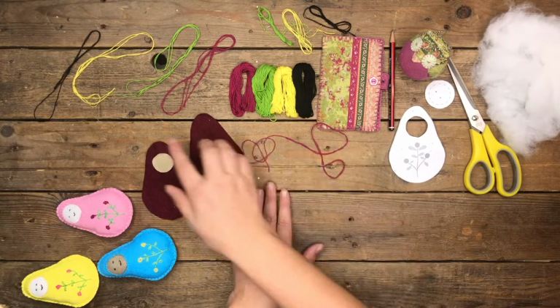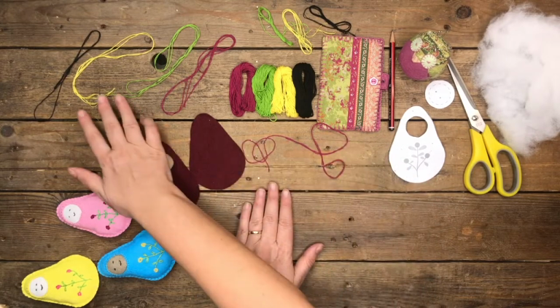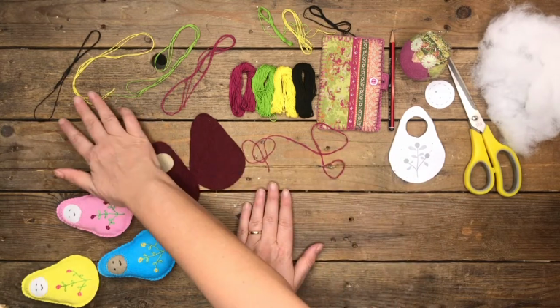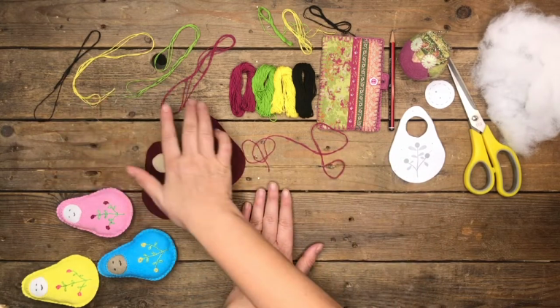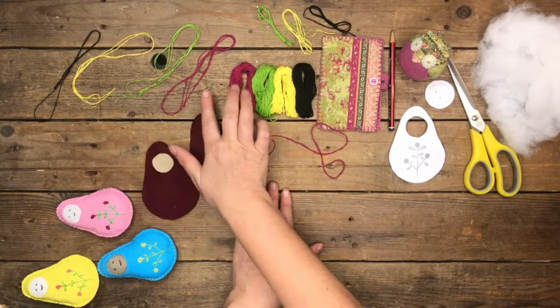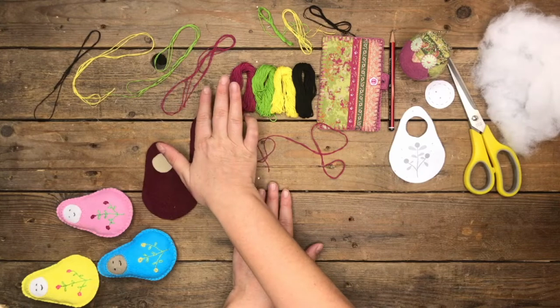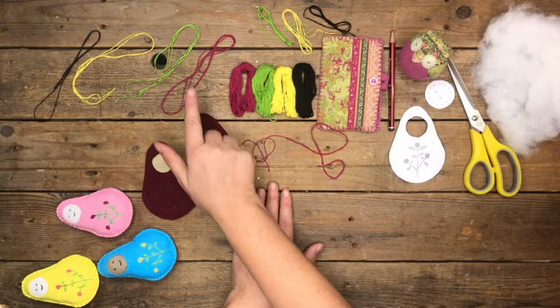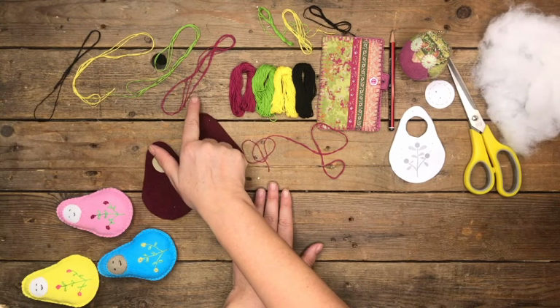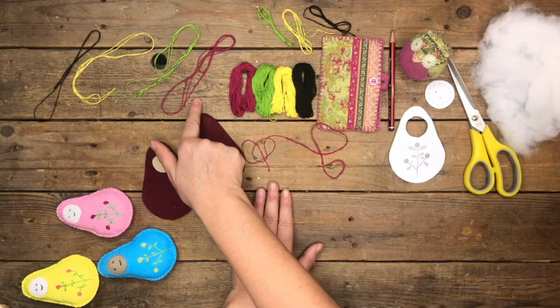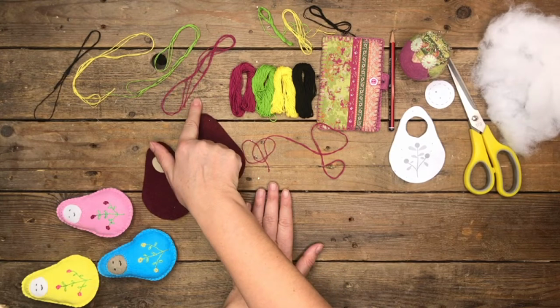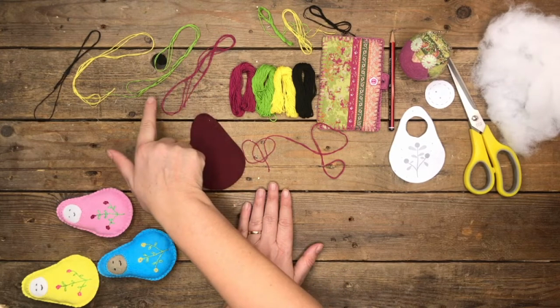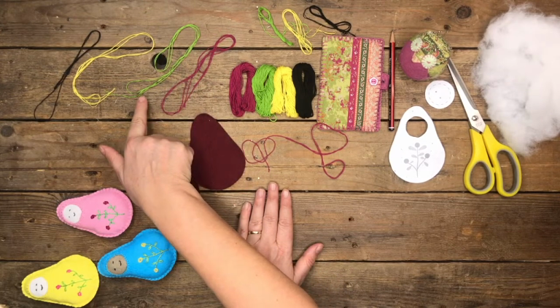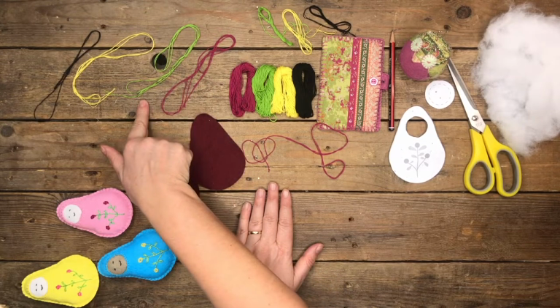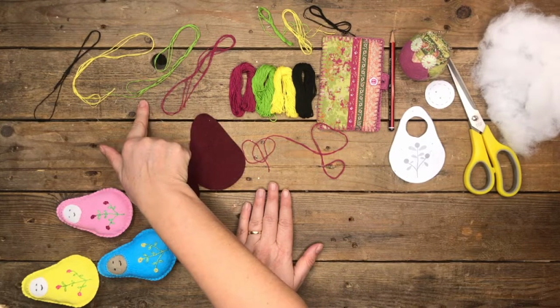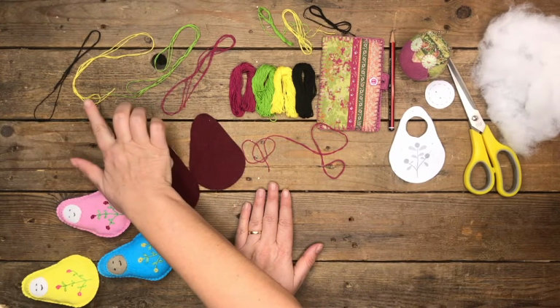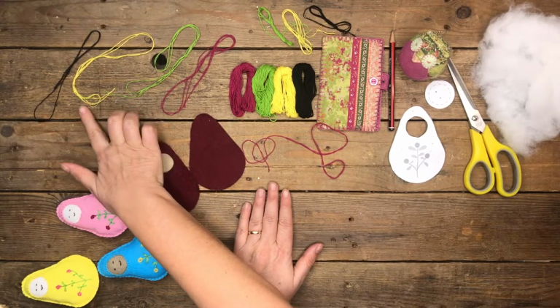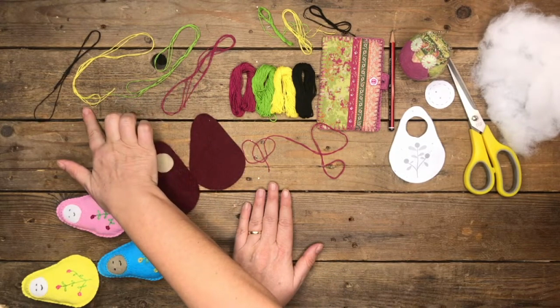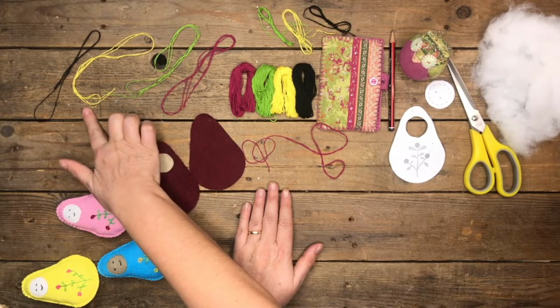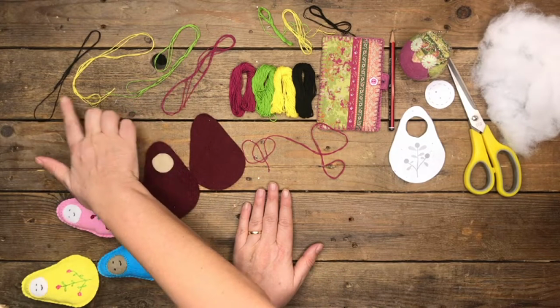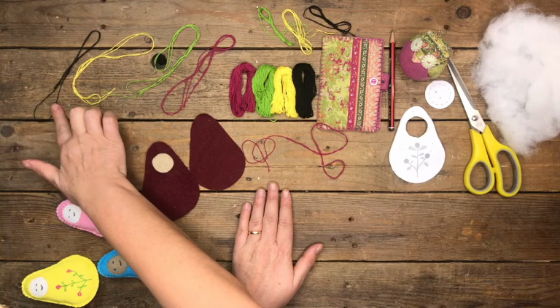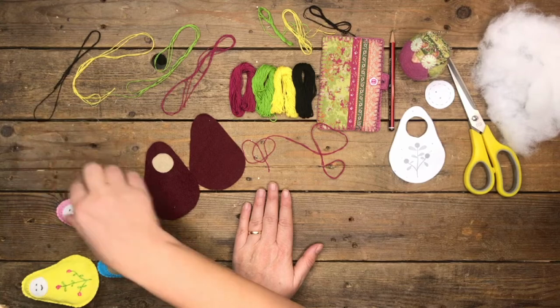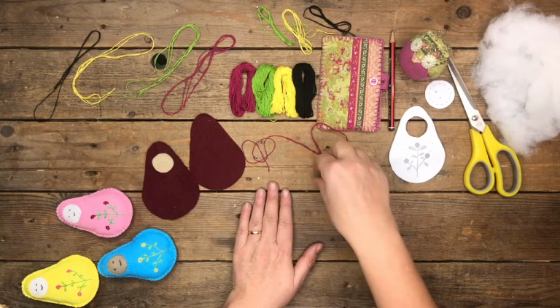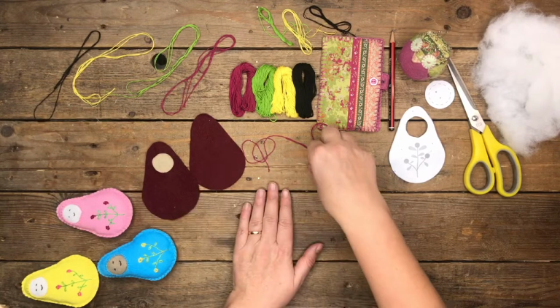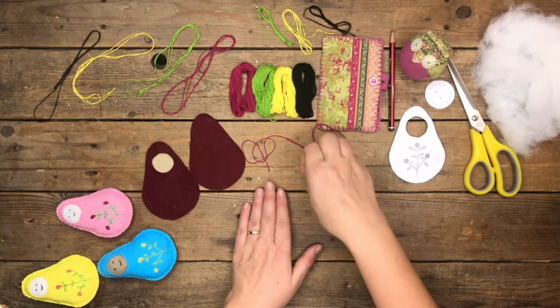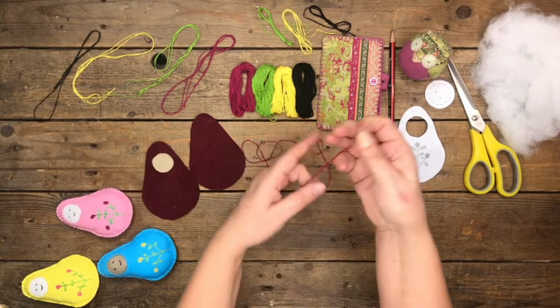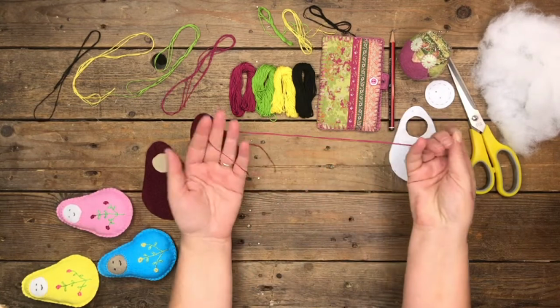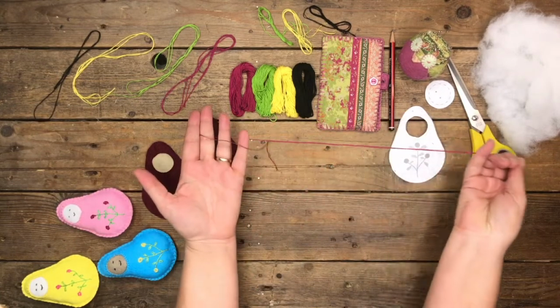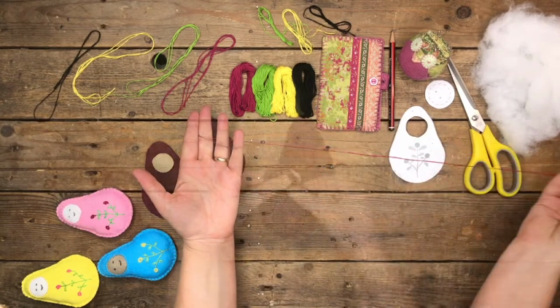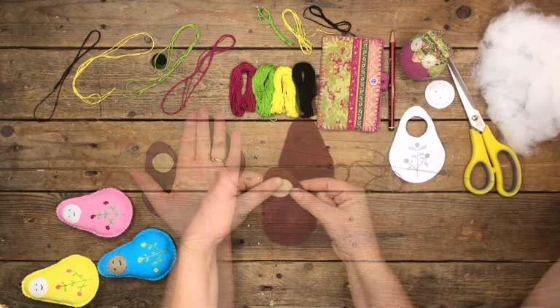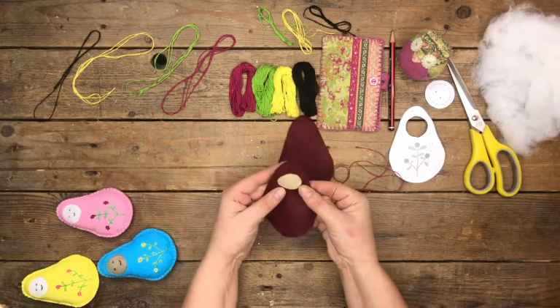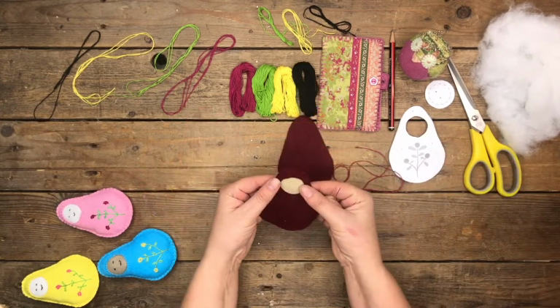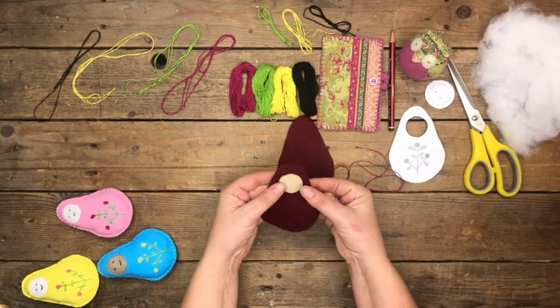What I usually do is prep the thread — it's three strands of embroidery thread. Here I have them in burgundy, green, yellow, and black, and I have one needle already pre-threaded.